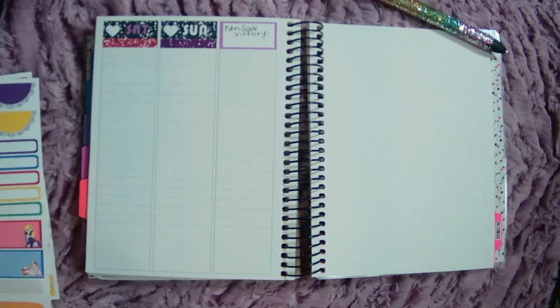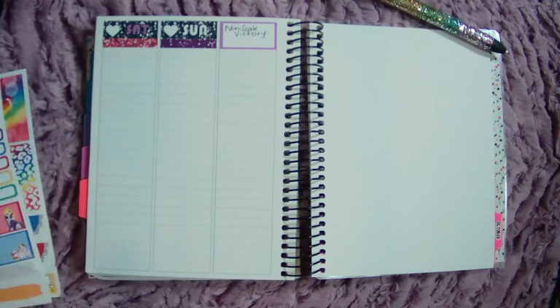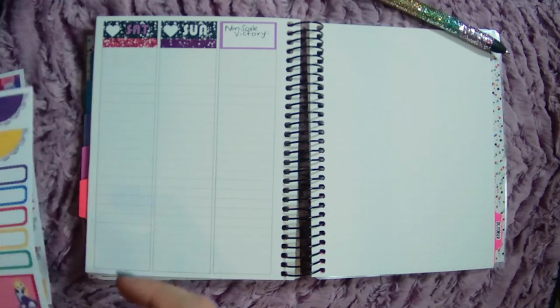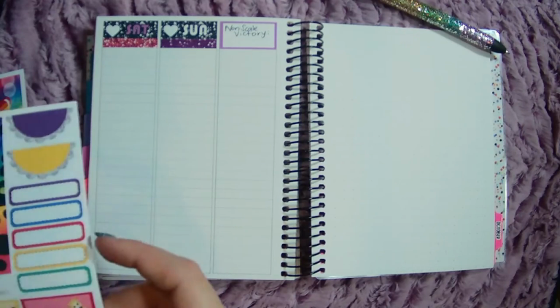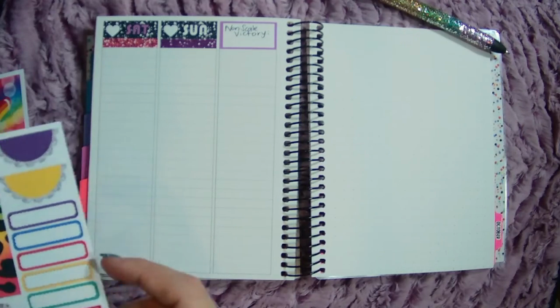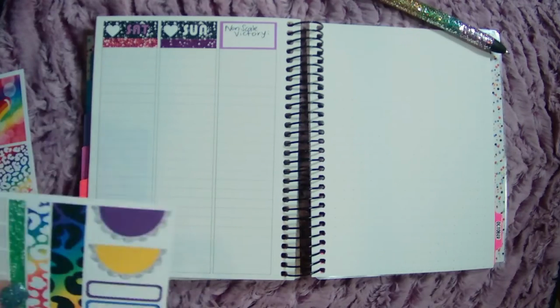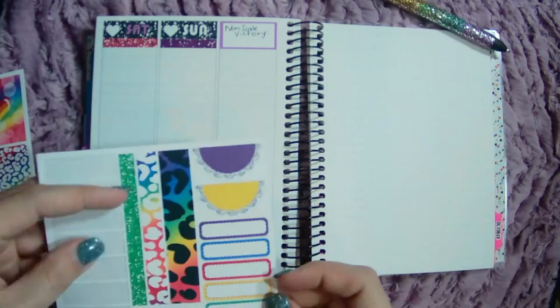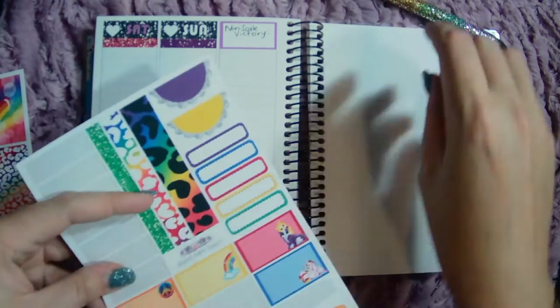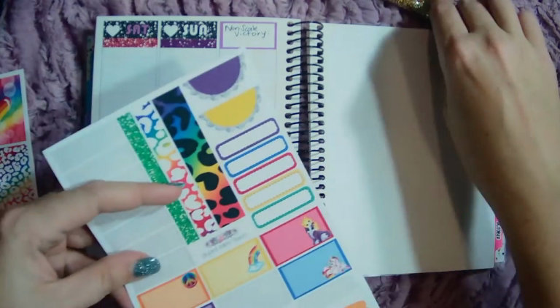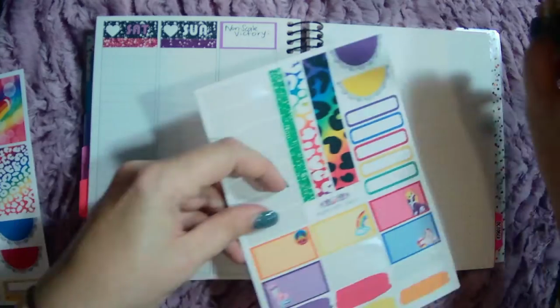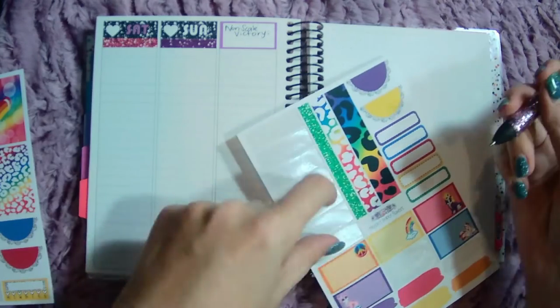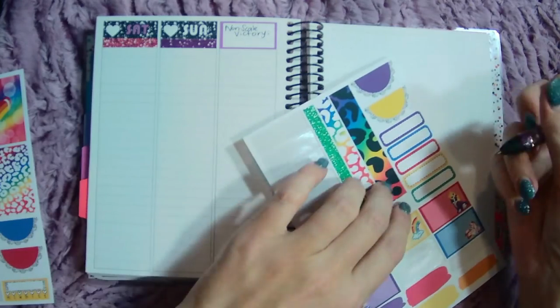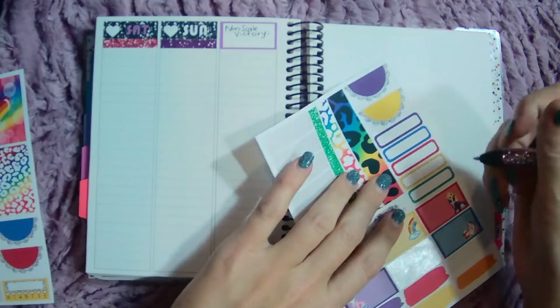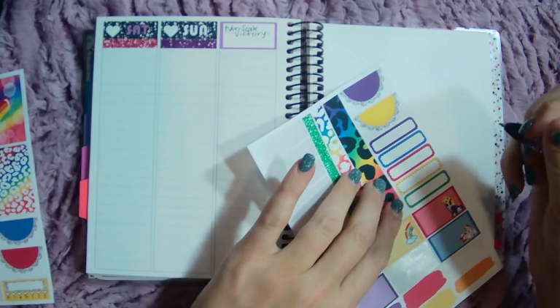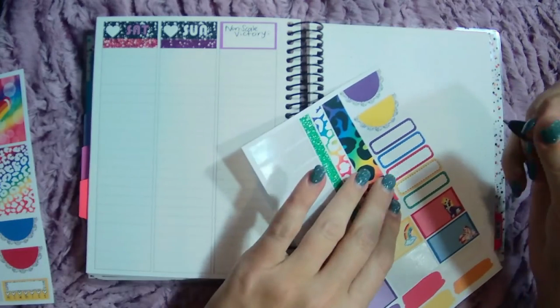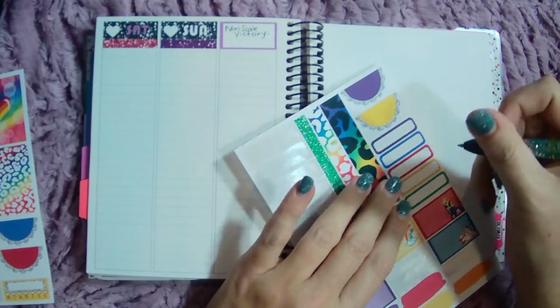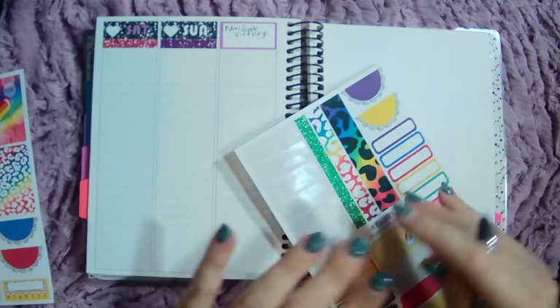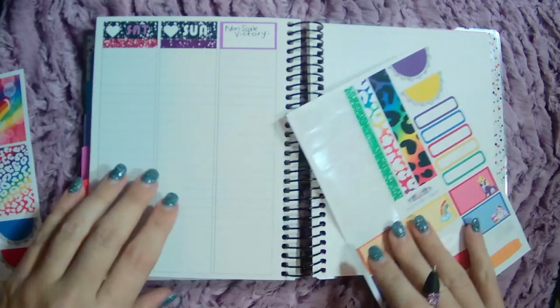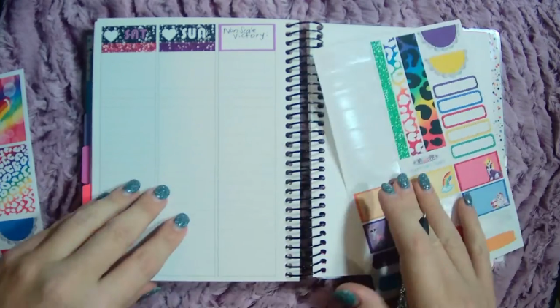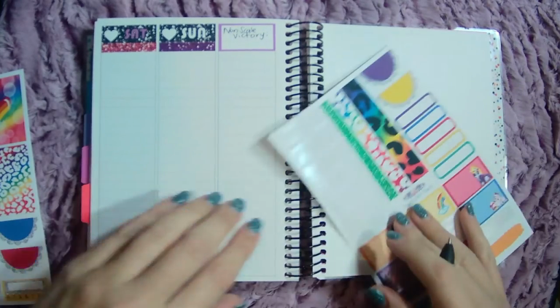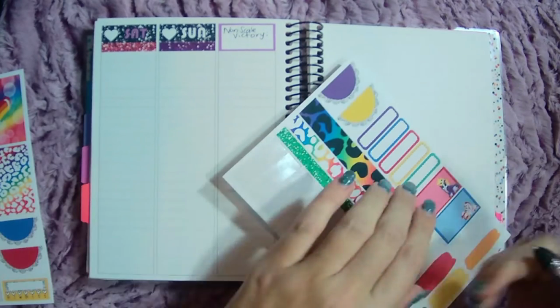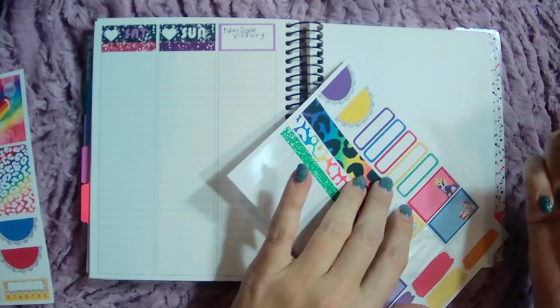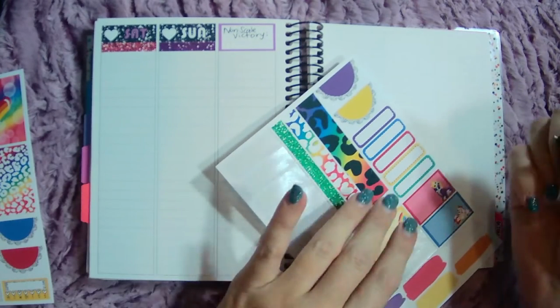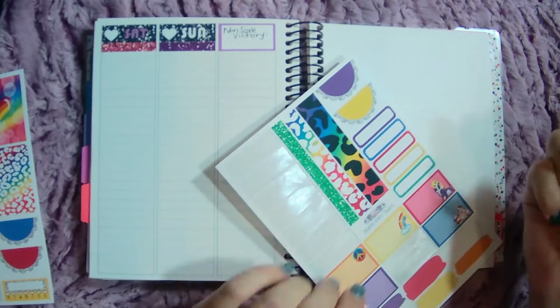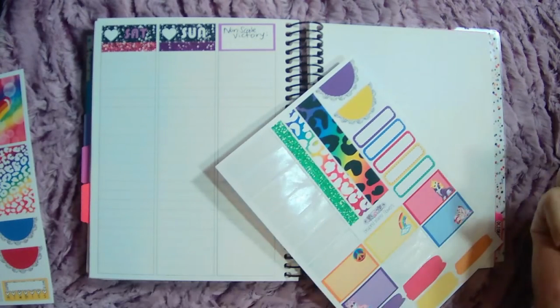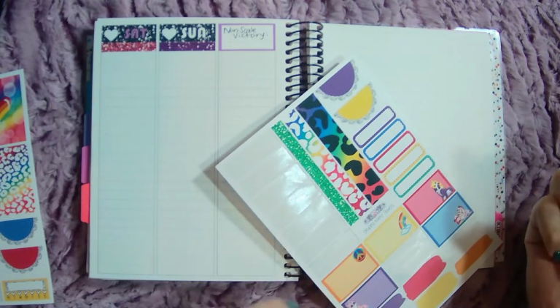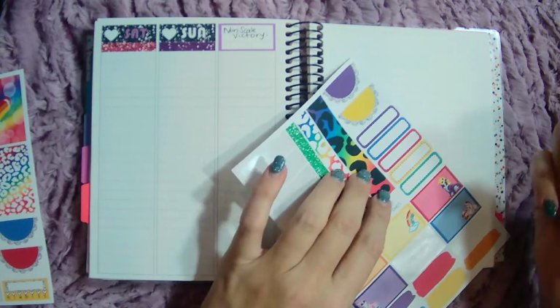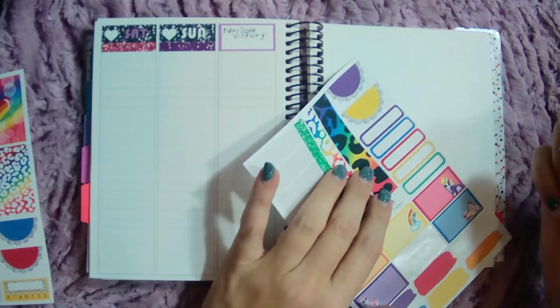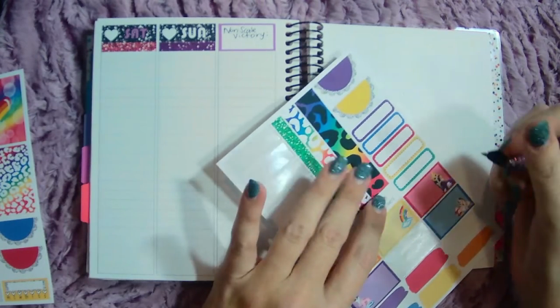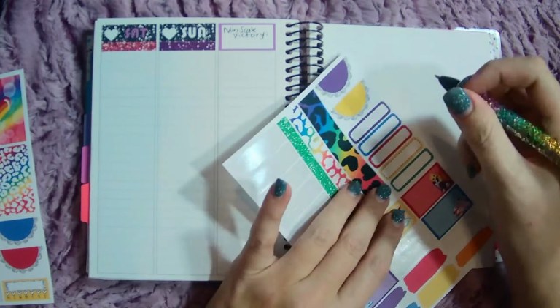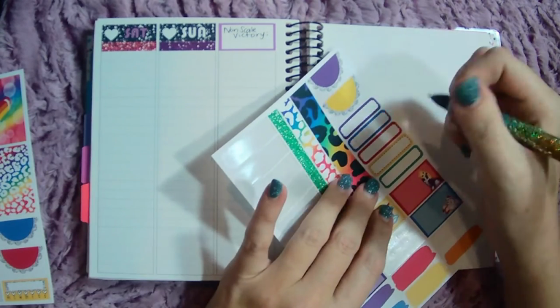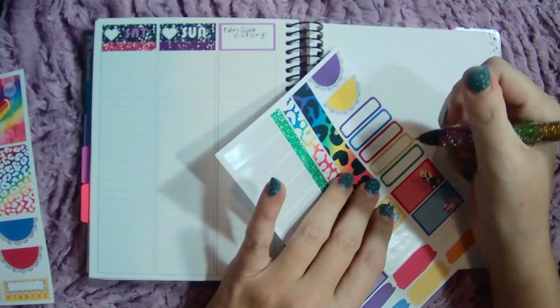And then I kind of want a big box for non-scale victories. Let's see what I've got. And then pounds down and total loss - we'll do it back here too.